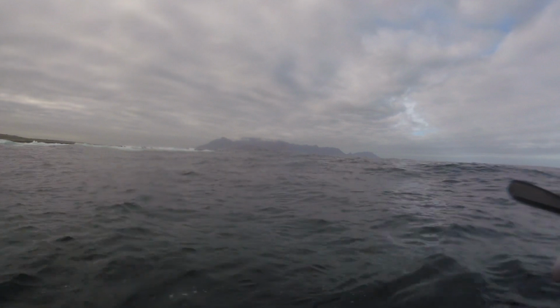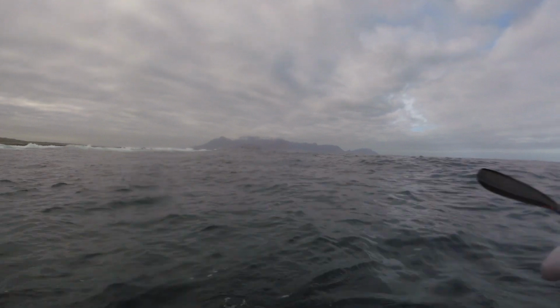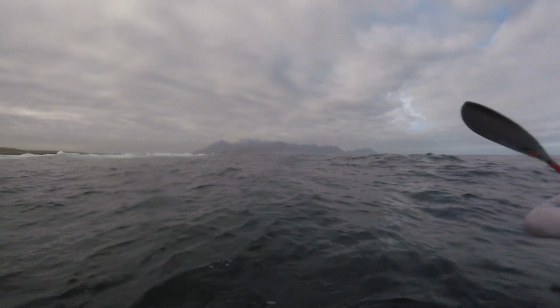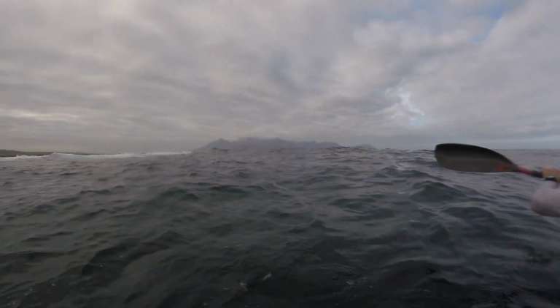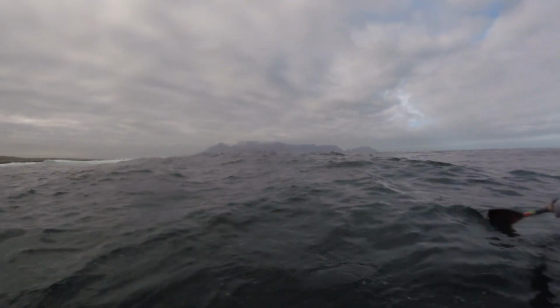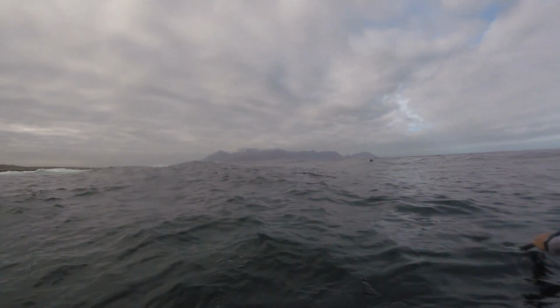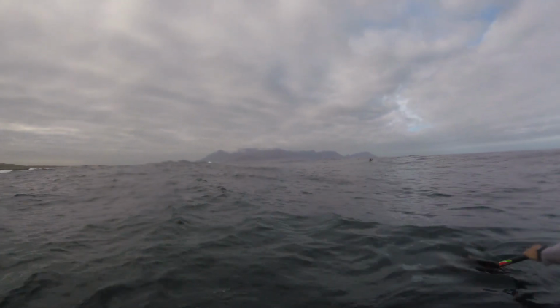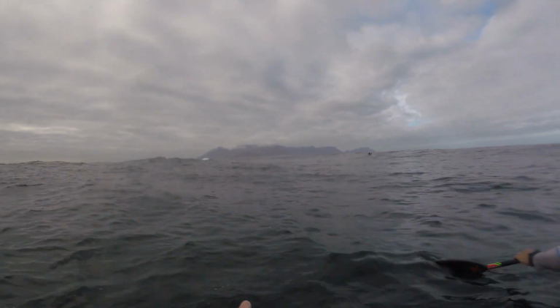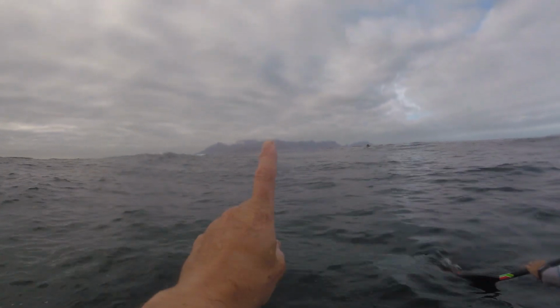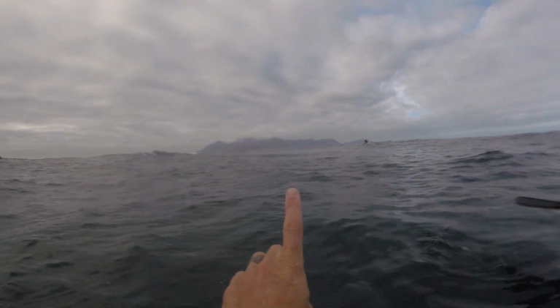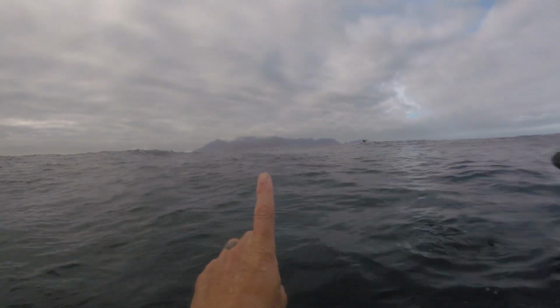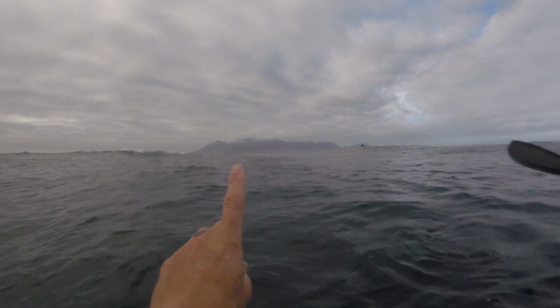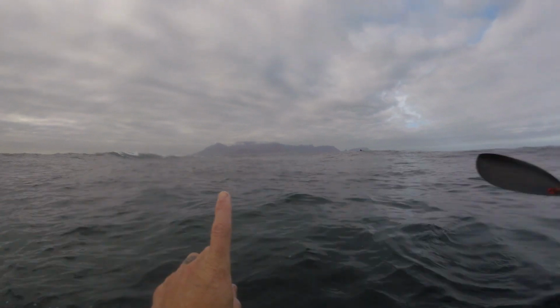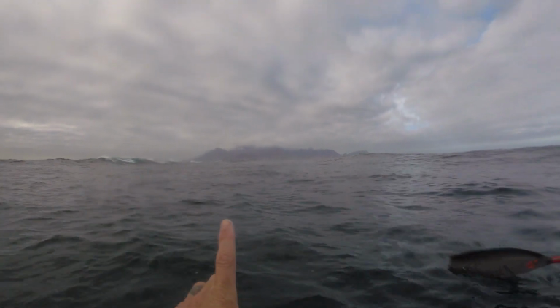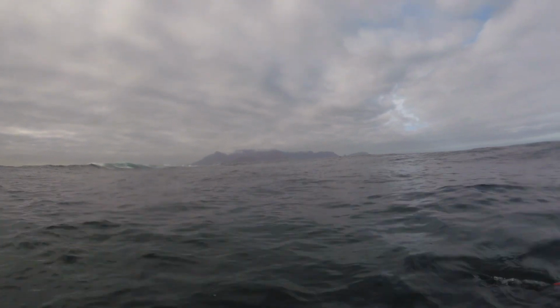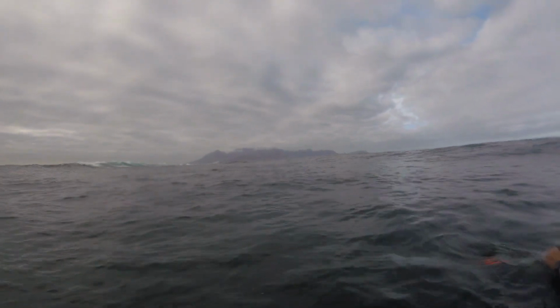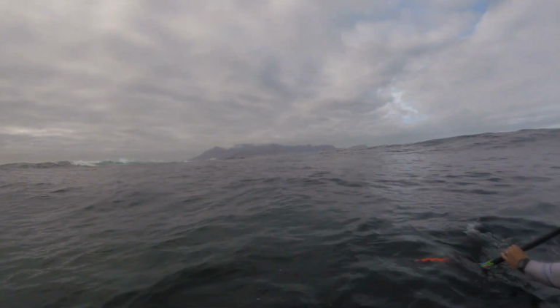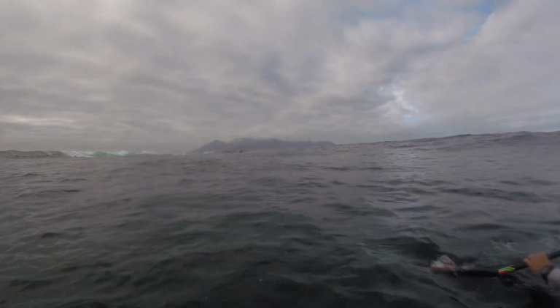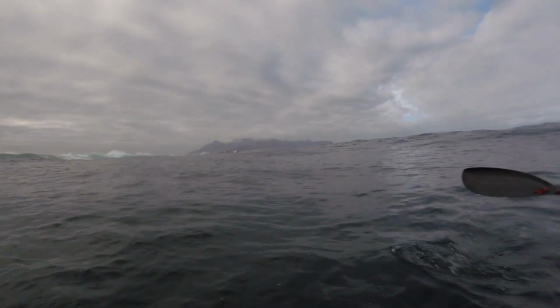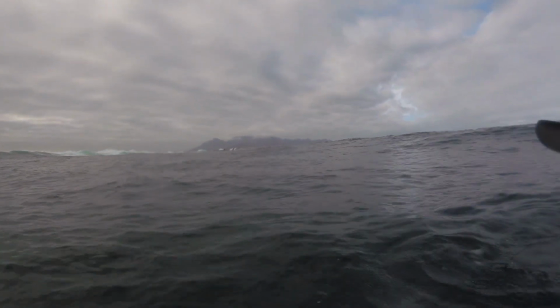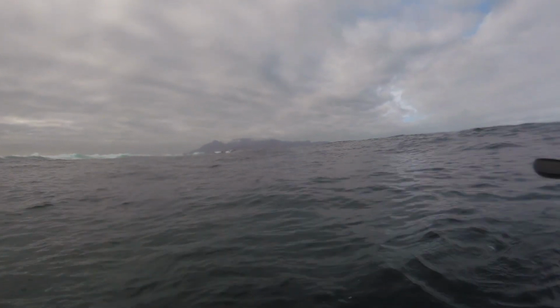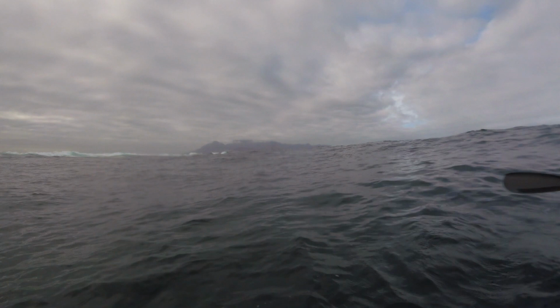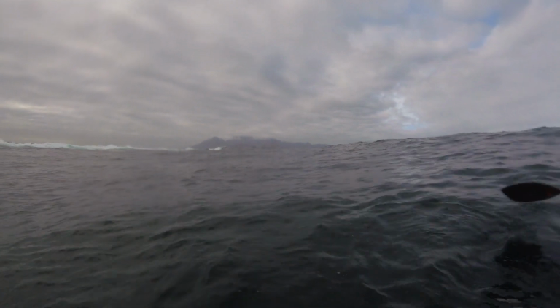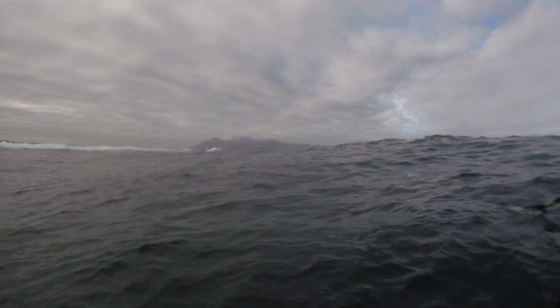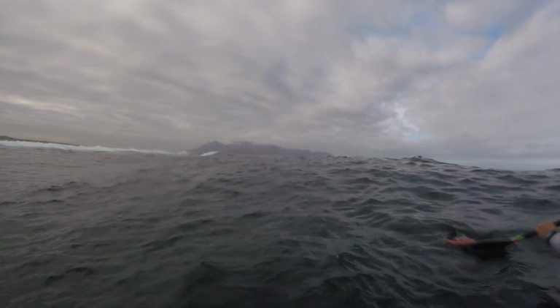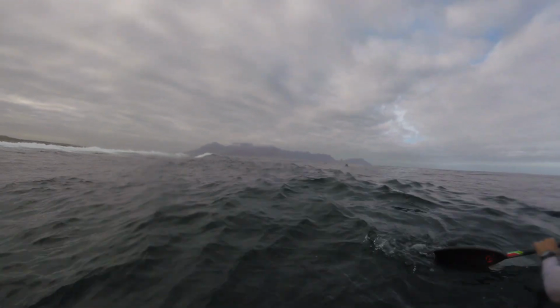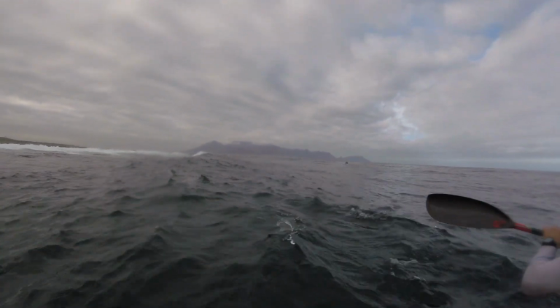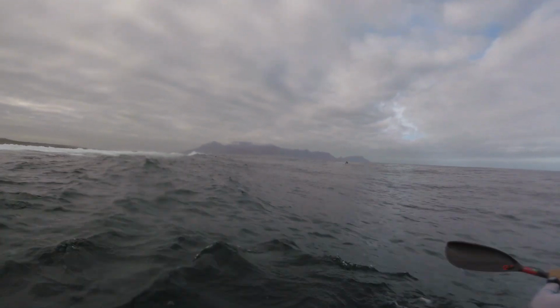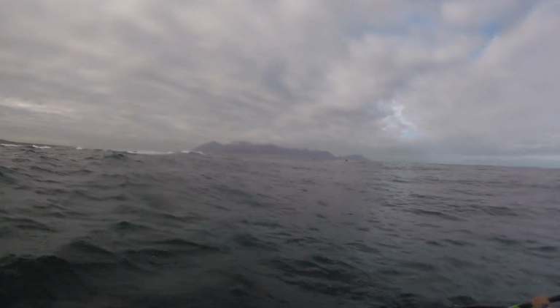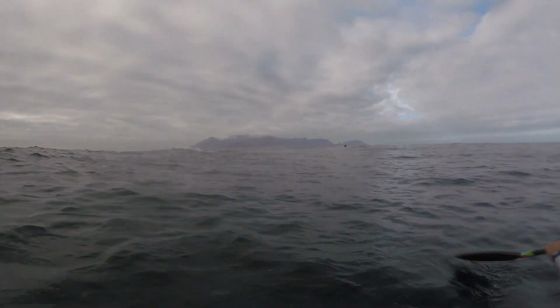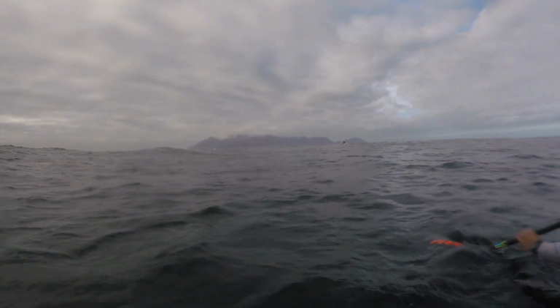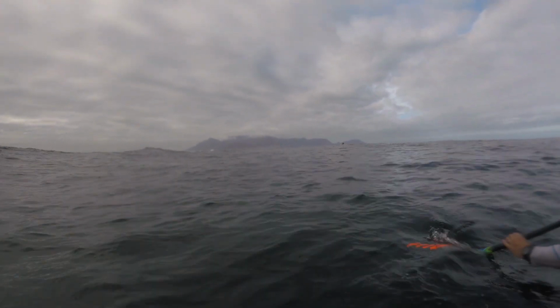This is what we call the slab. If you look carefully where my finger is, this is the southern part of the island — you're on your way home. As you can see, walls of water come out of the deep and just explode on a shallow slab right here.